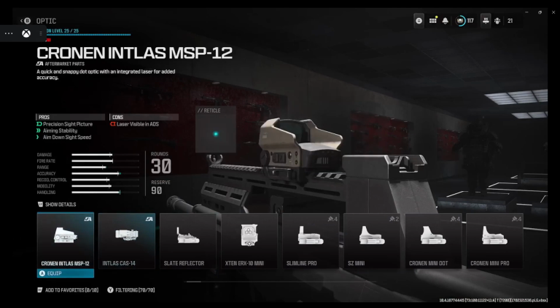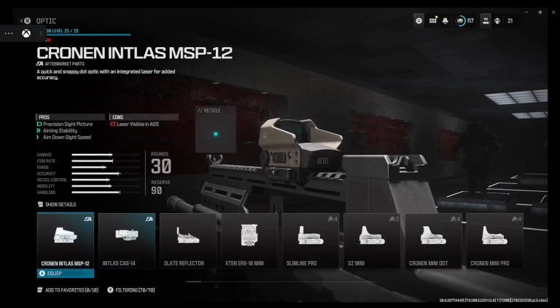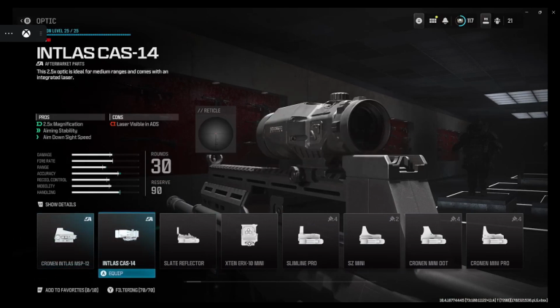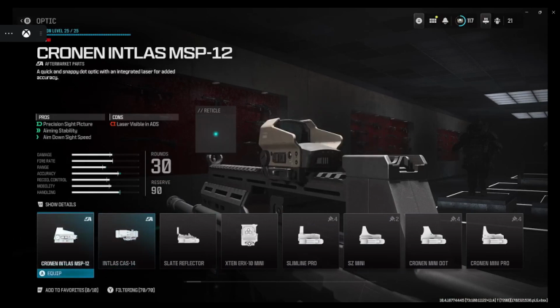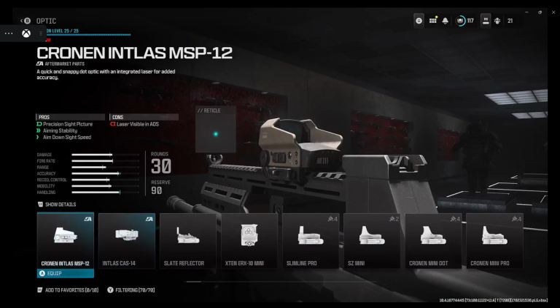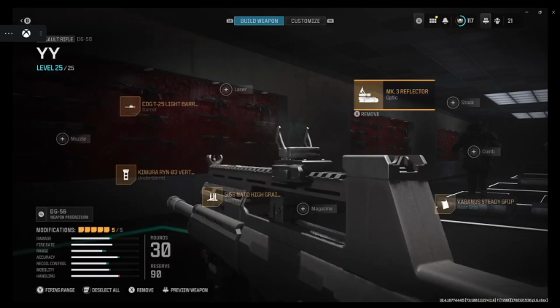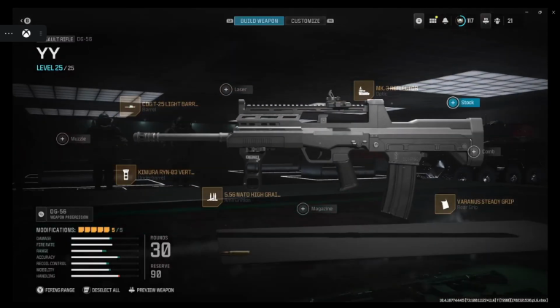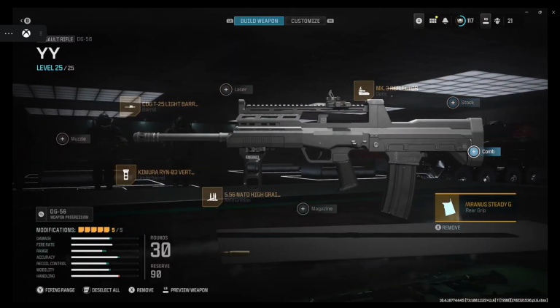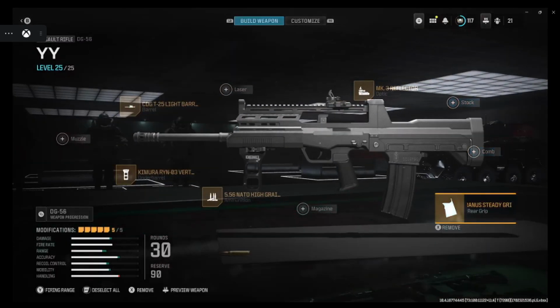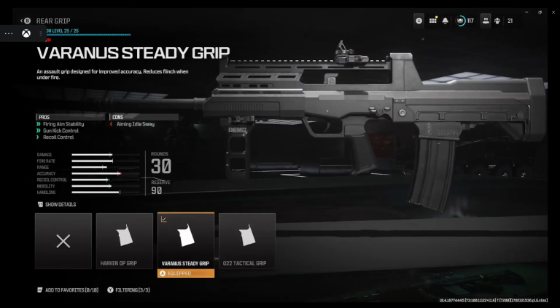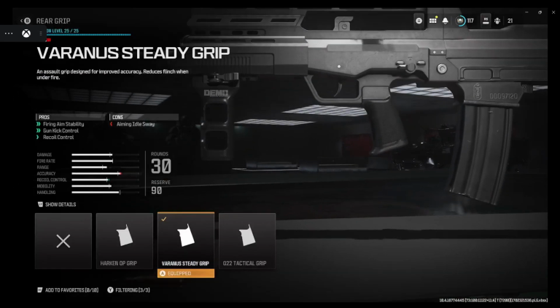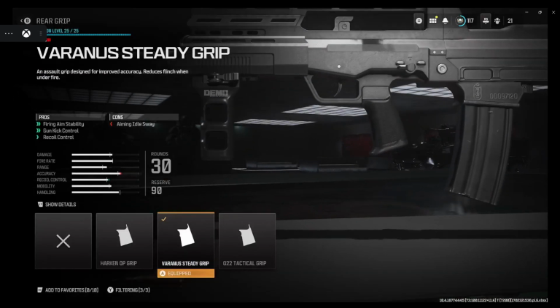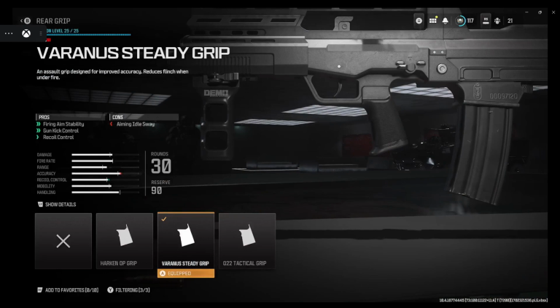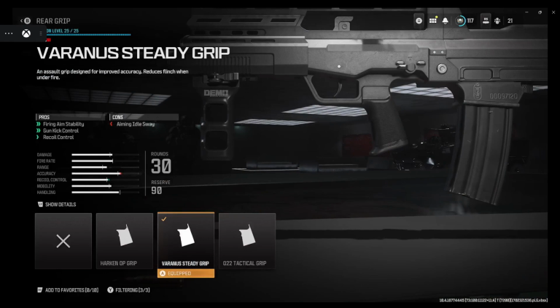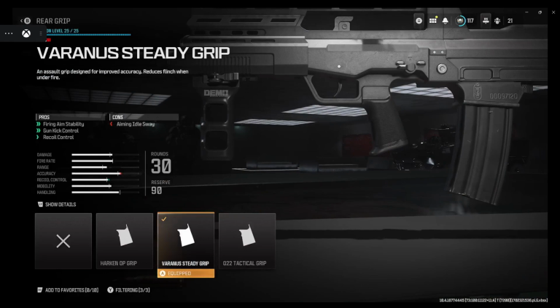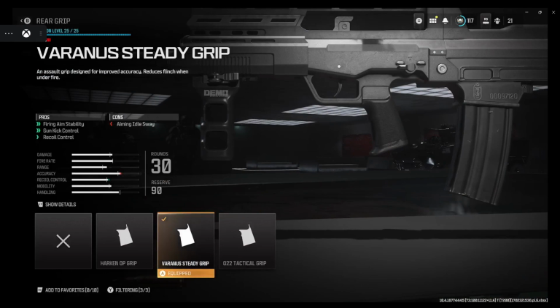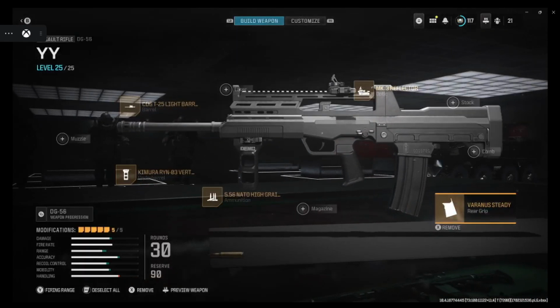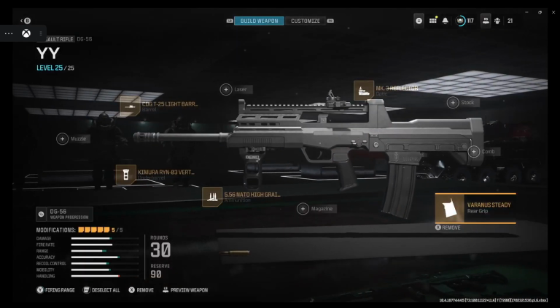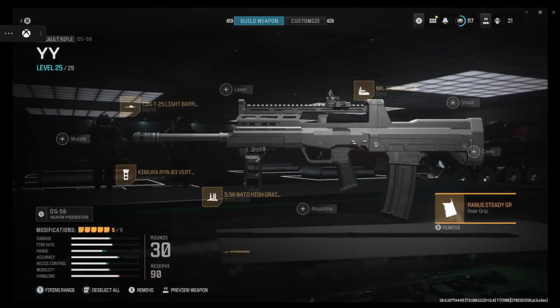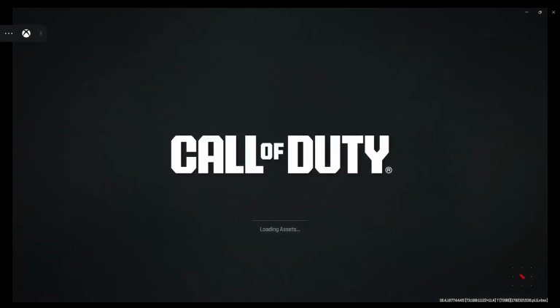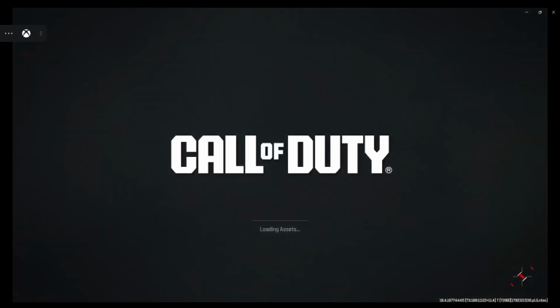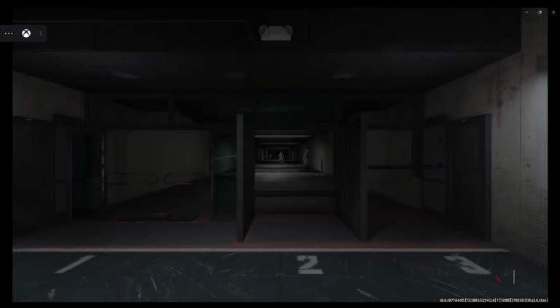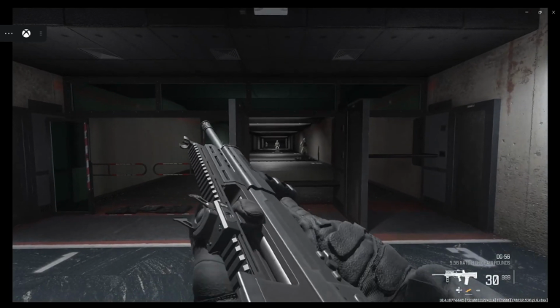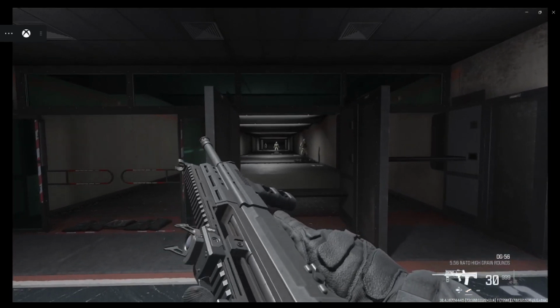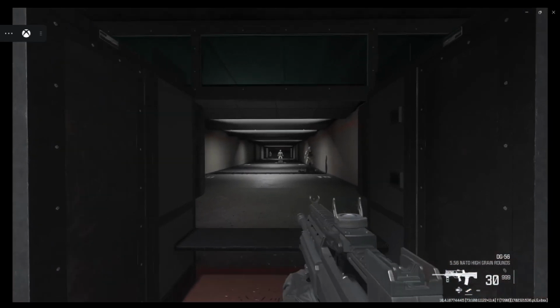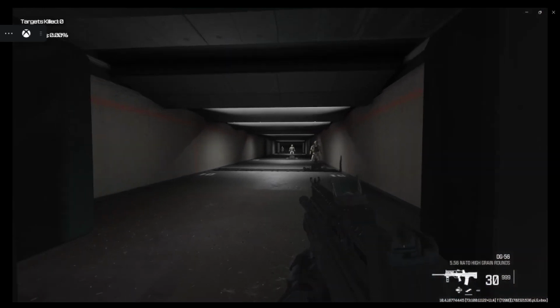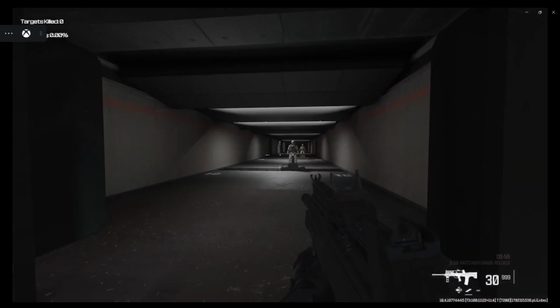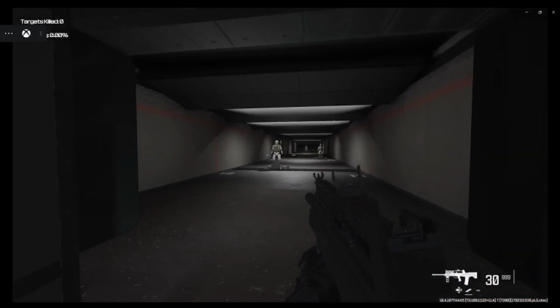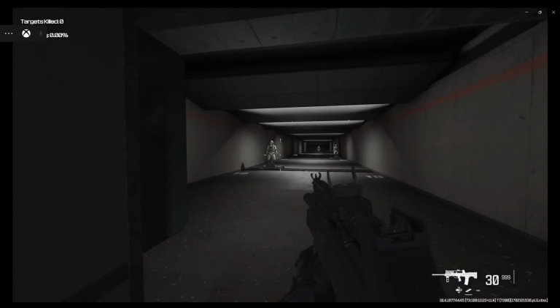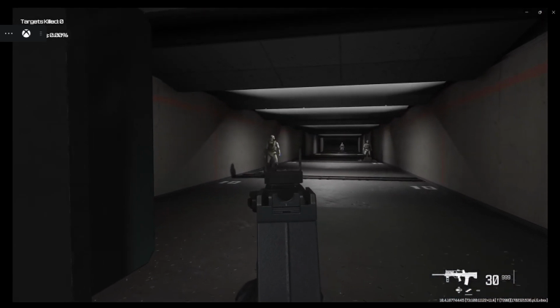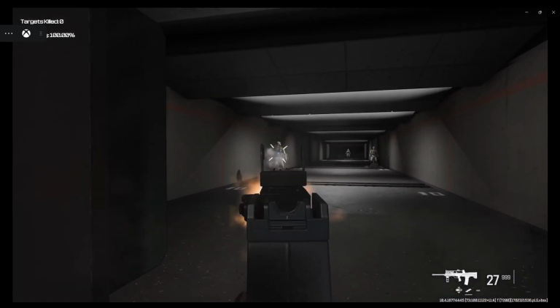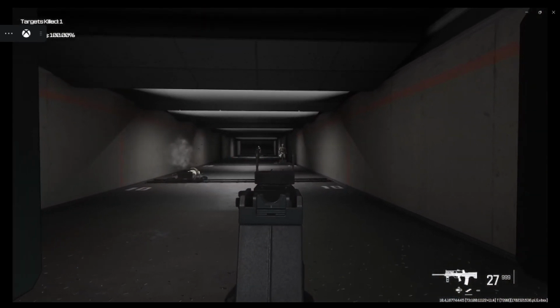Outside of the Deflector site, we'll get the Virus steady grip for gun kick control. You want to make this thing a laser — you don't want terrible kick. You want to be able to just lace your shots up straight.